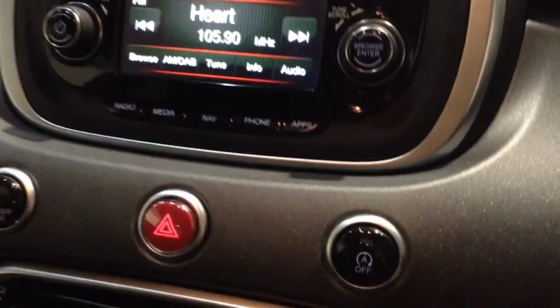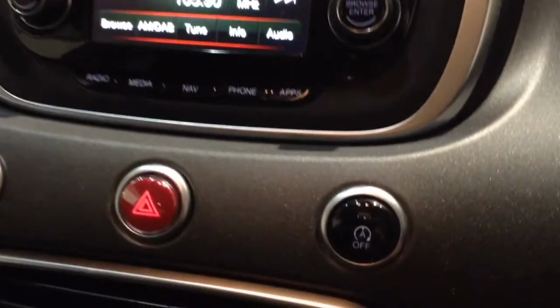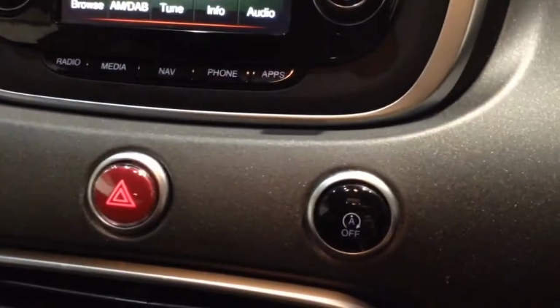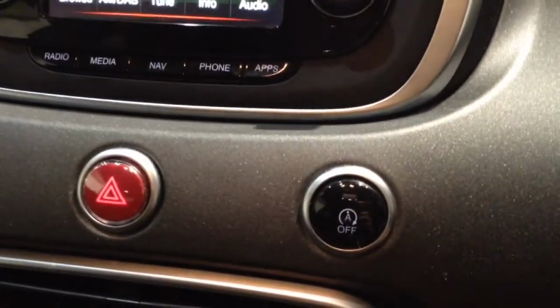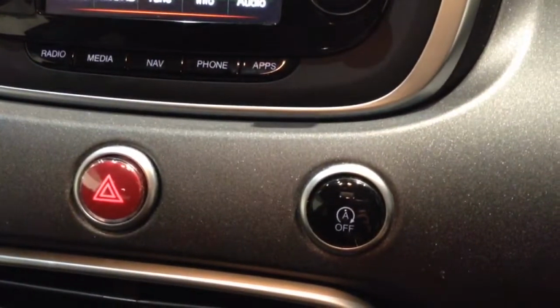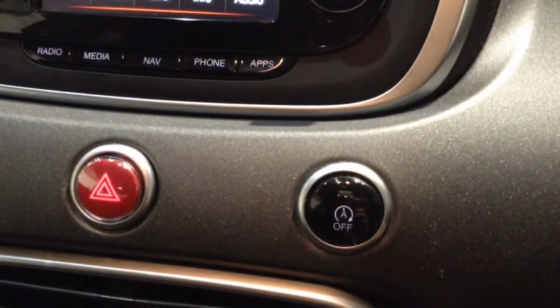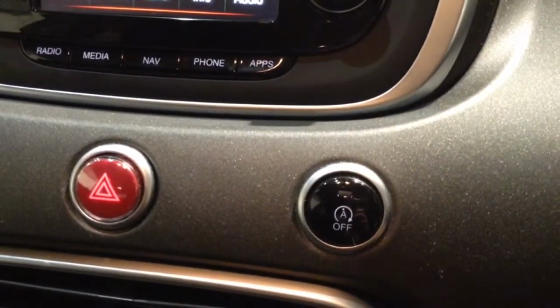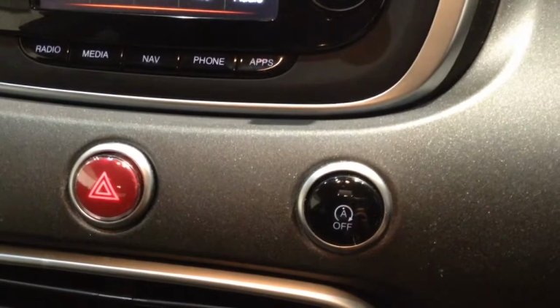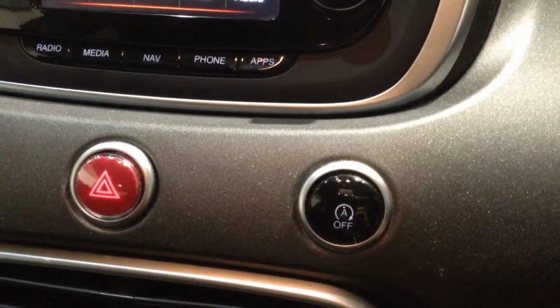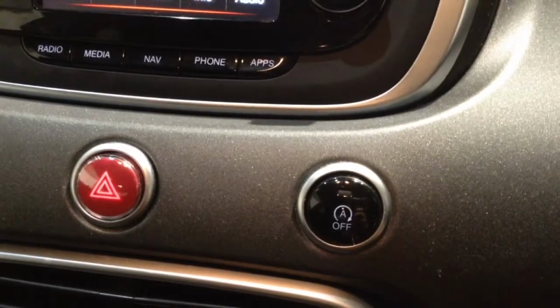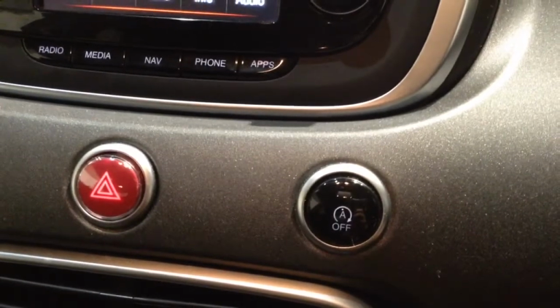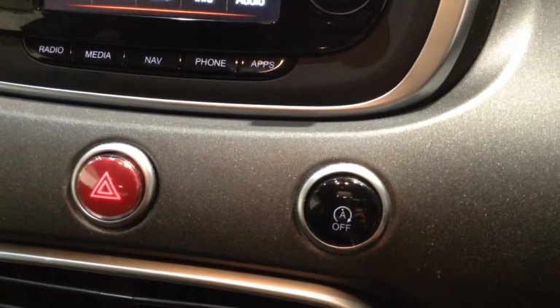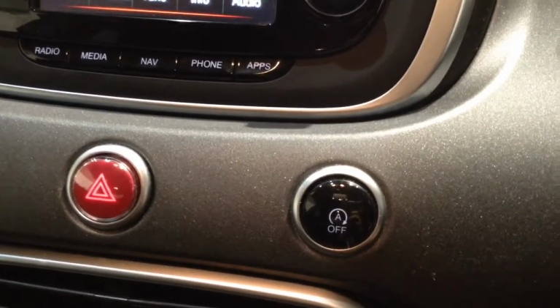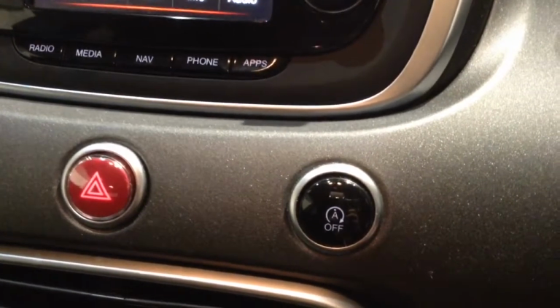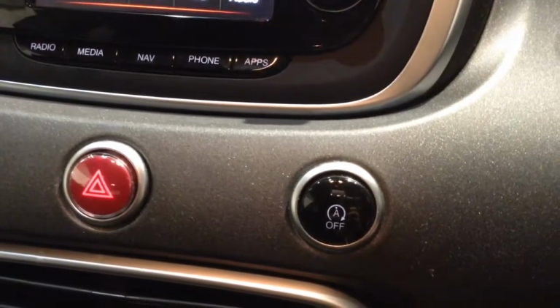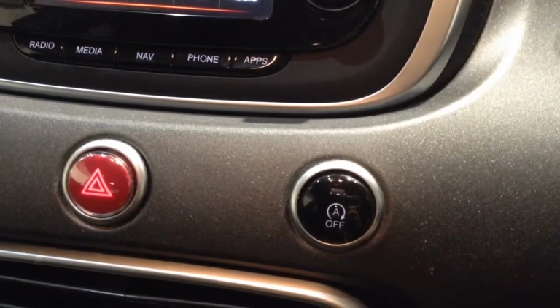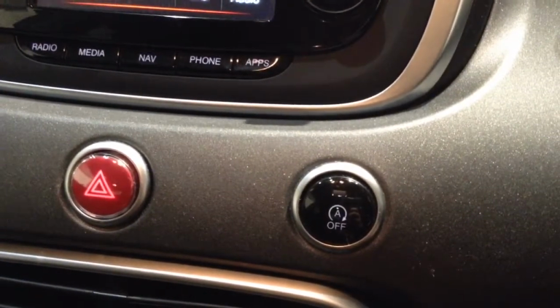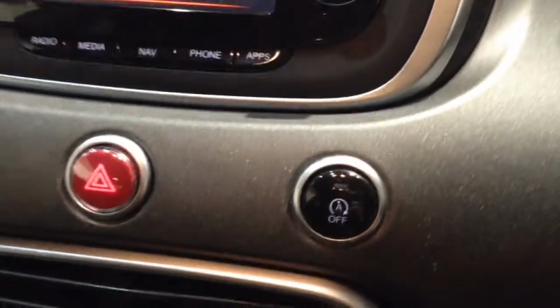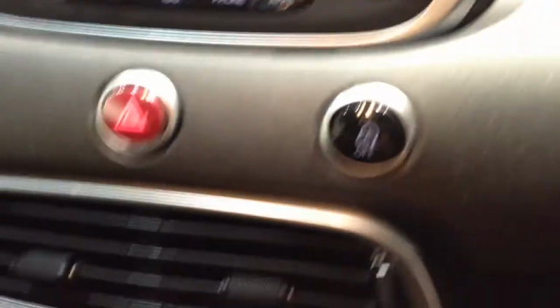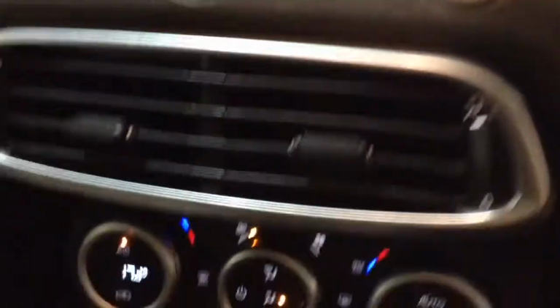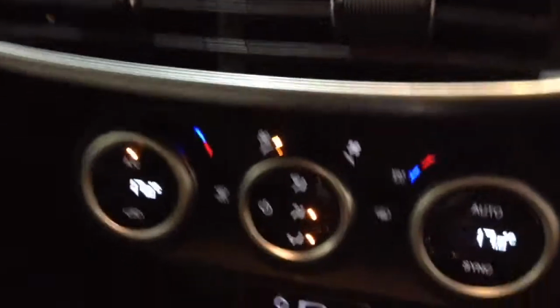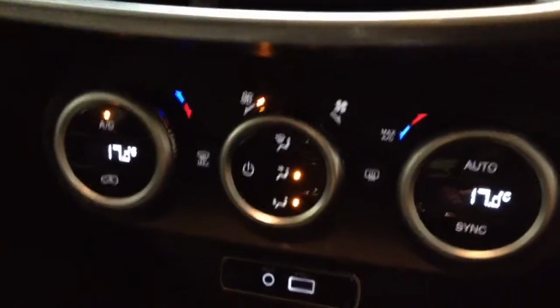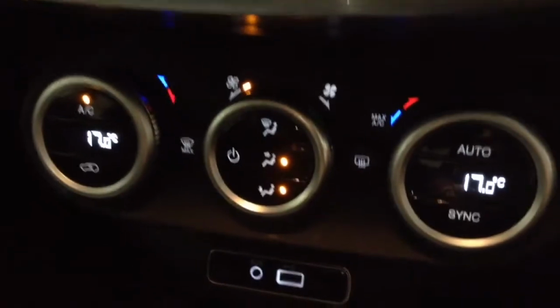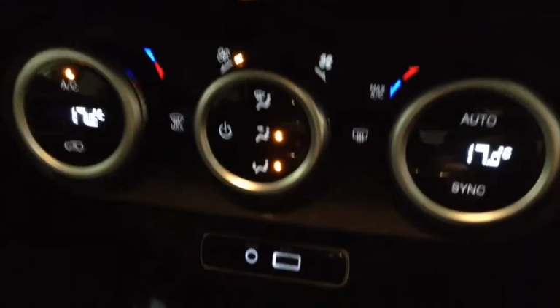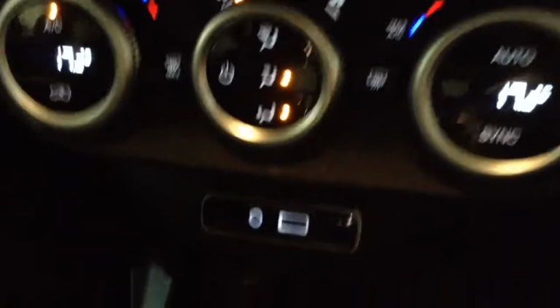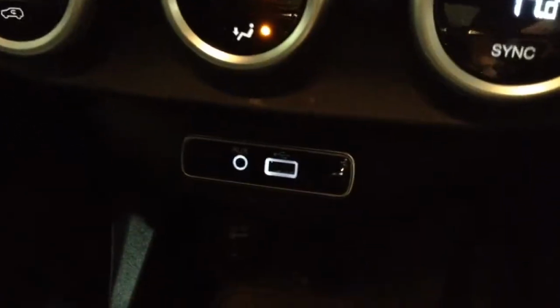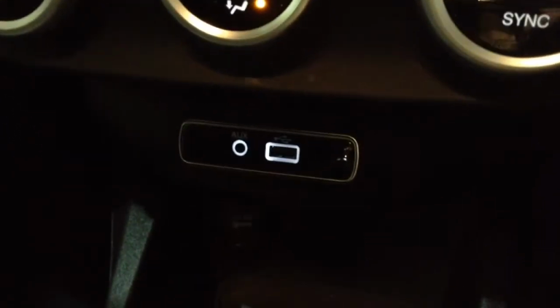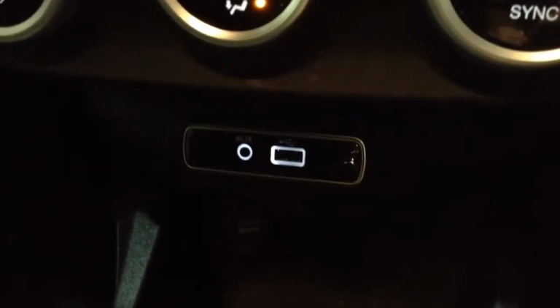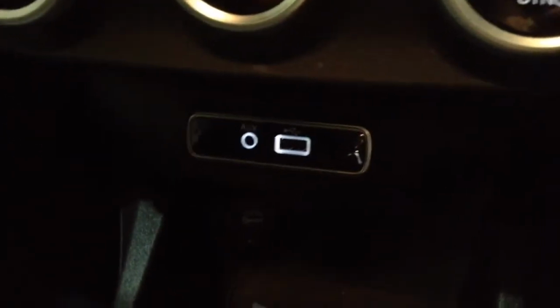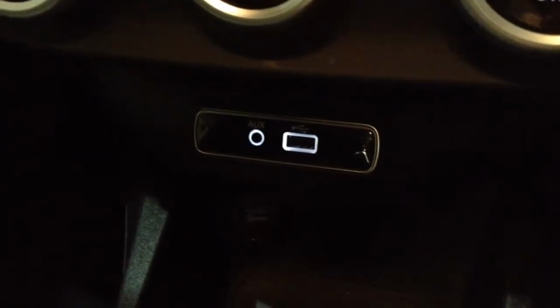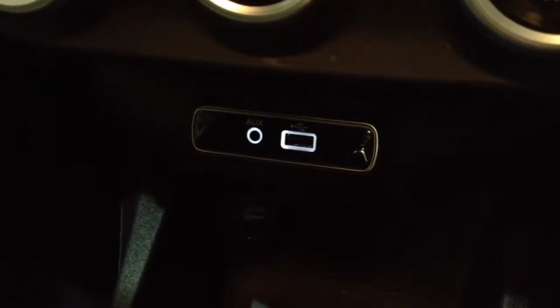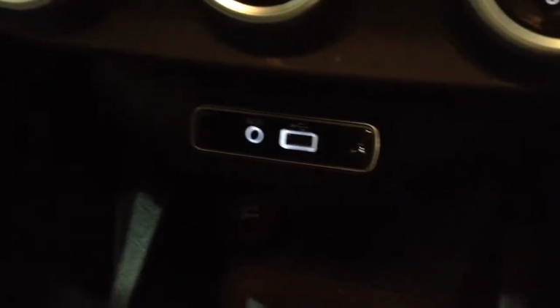Moving down, you've got your auto stop-start technology. This allows the engine to switch off at idle — for example at traffic lights — and then re-engage once the clutch is depressed. Moving further down you've got your air climate controls, as well as a power outlet, aux input, and USB input for your various gadgets.